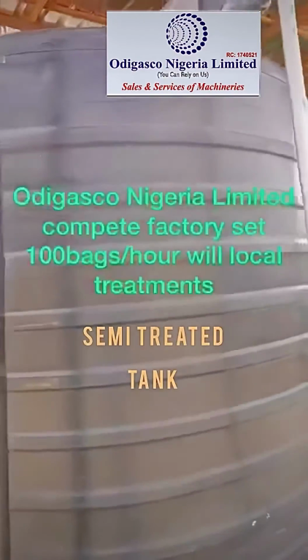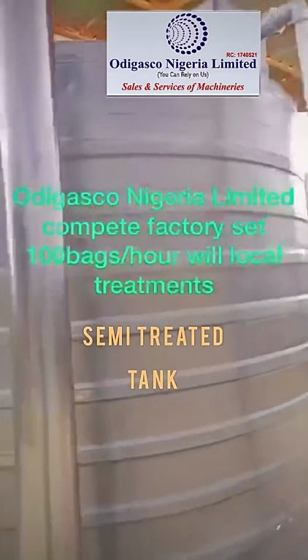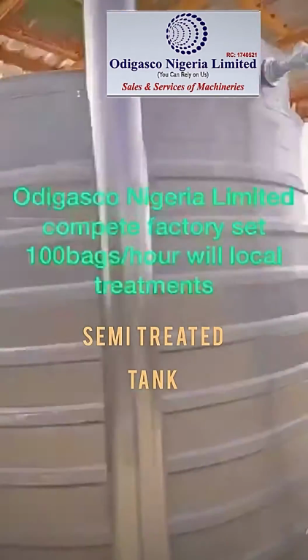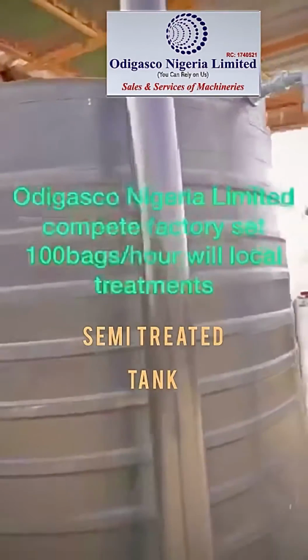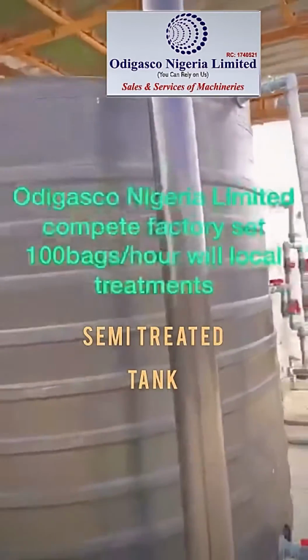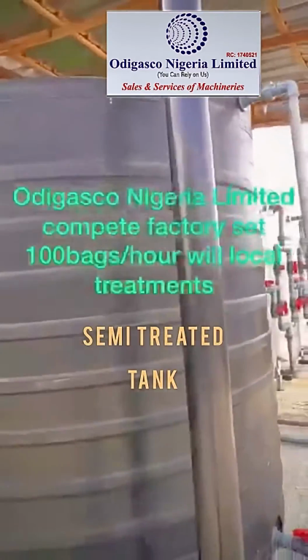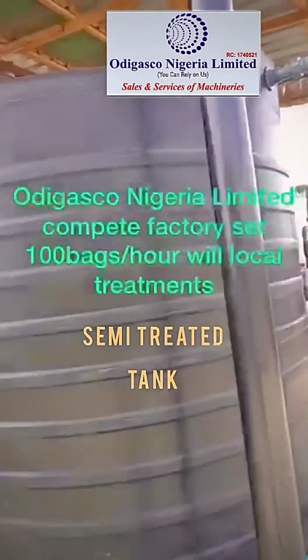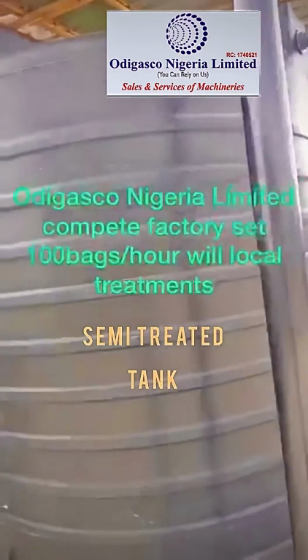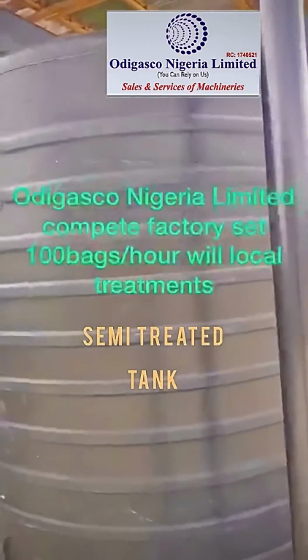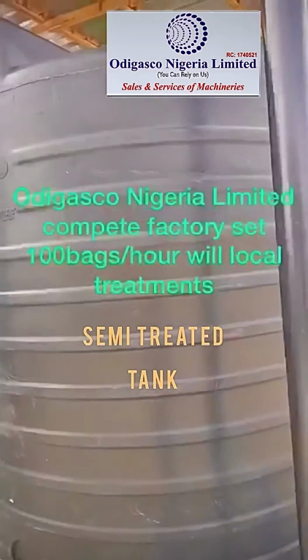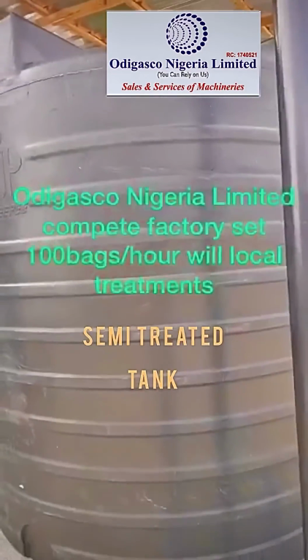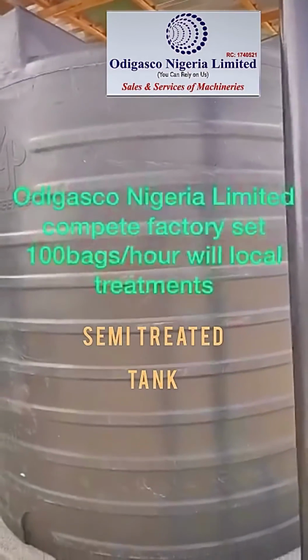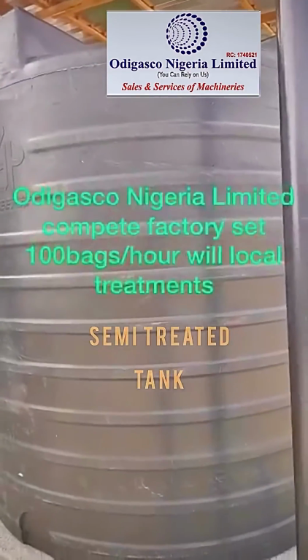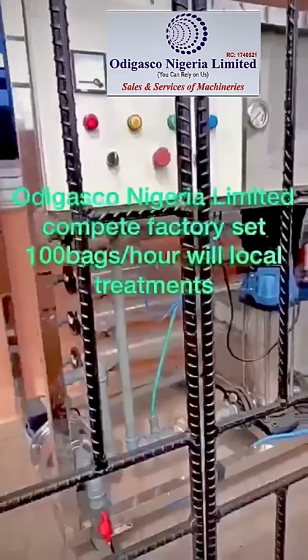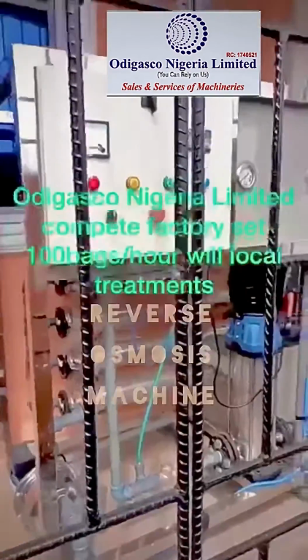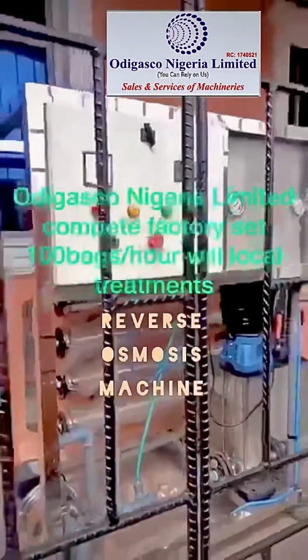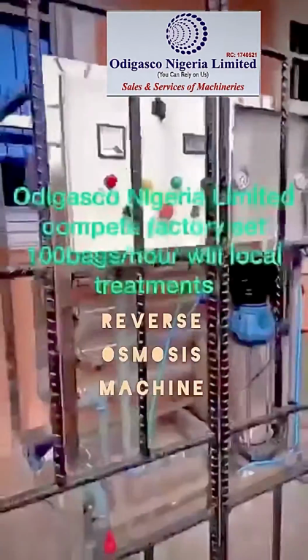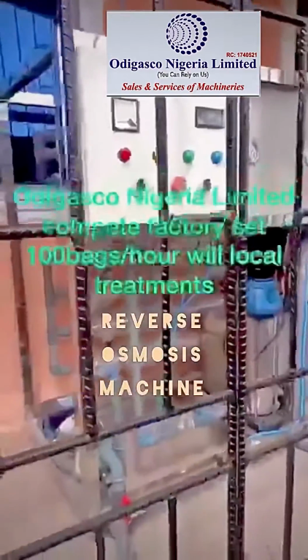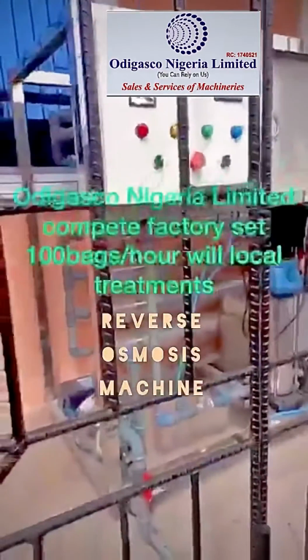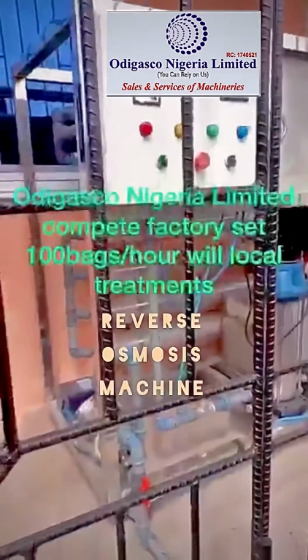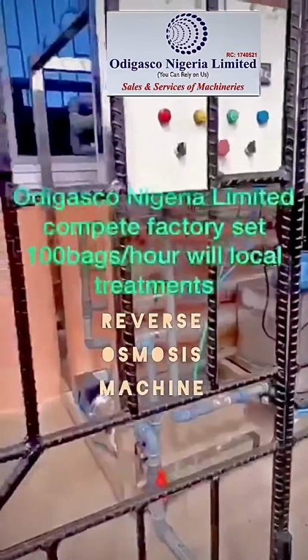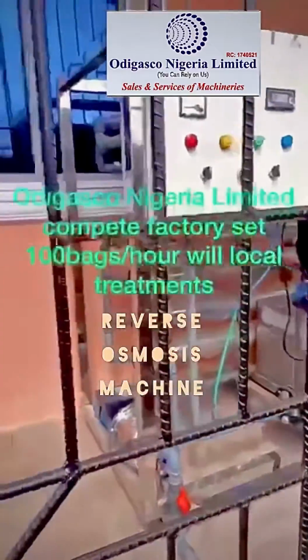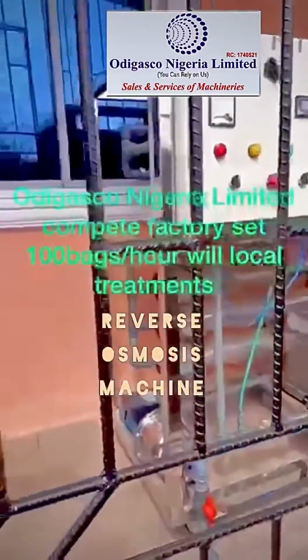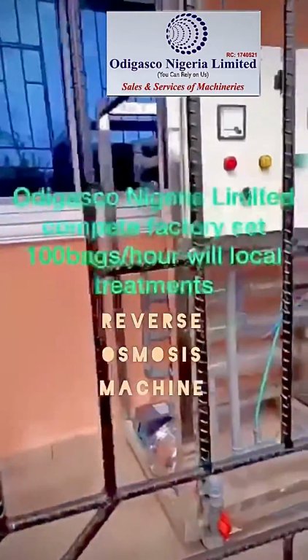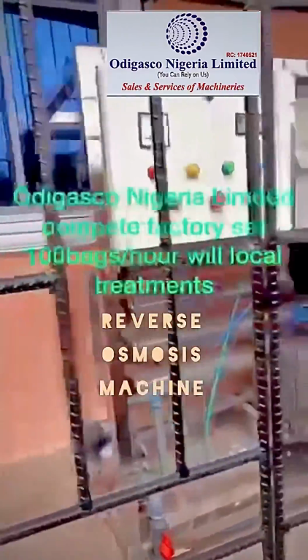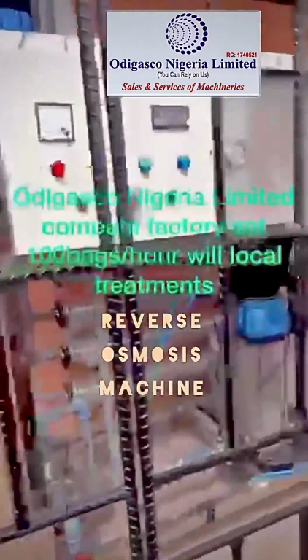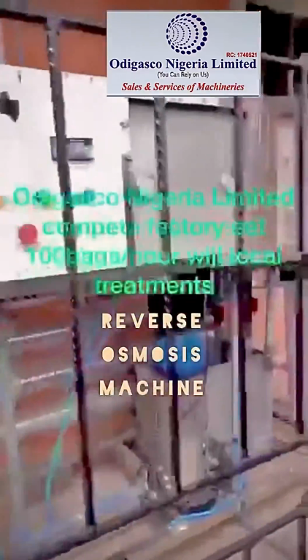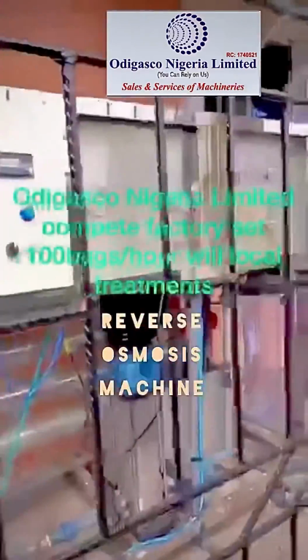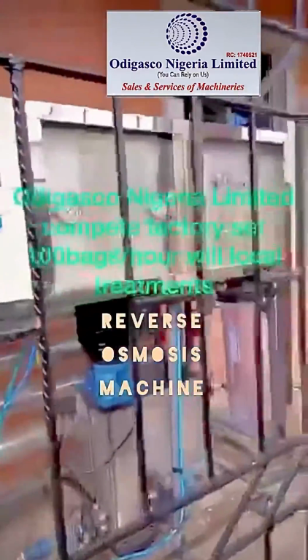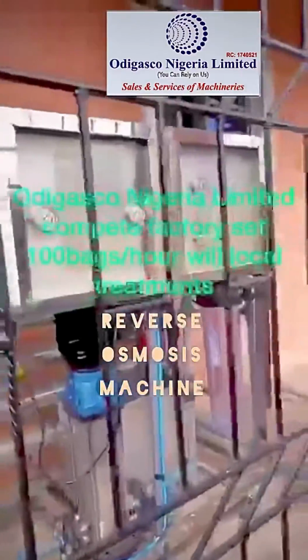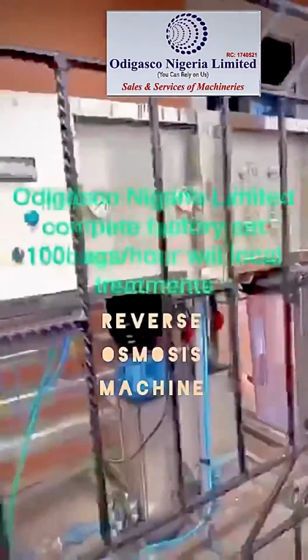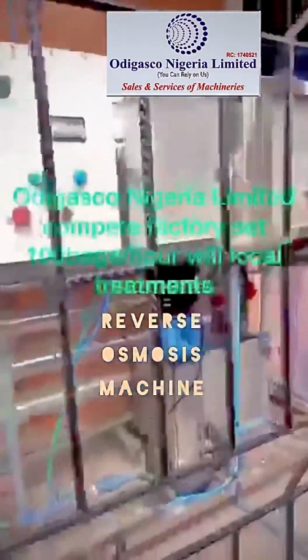For this cement treated tank, our reverse osmosis machine takes the water and removes dissolved solids from the water.